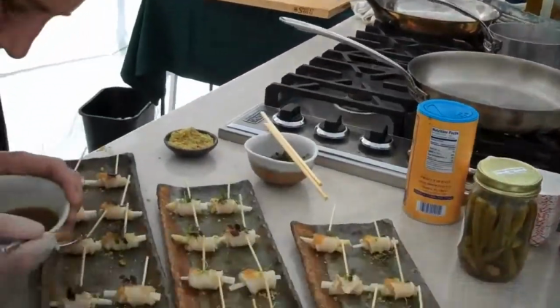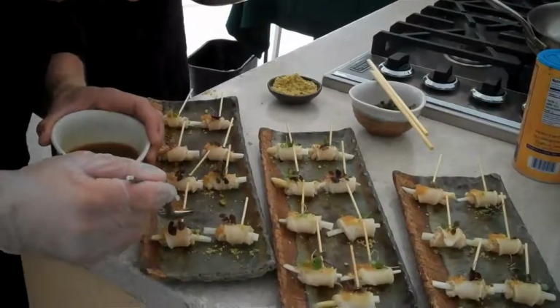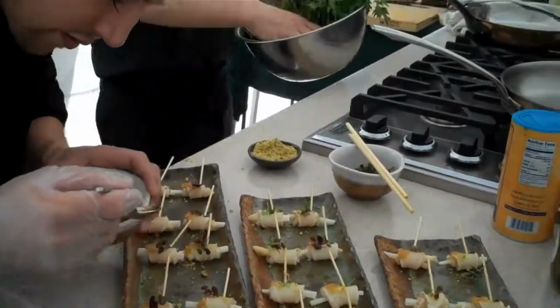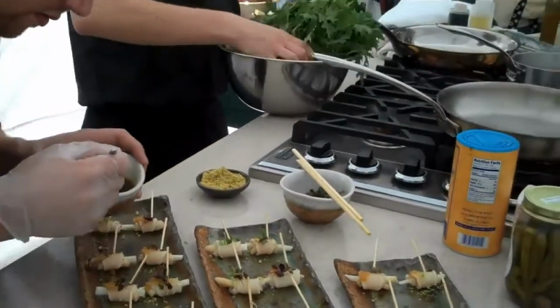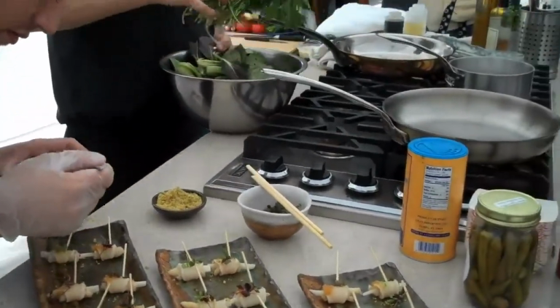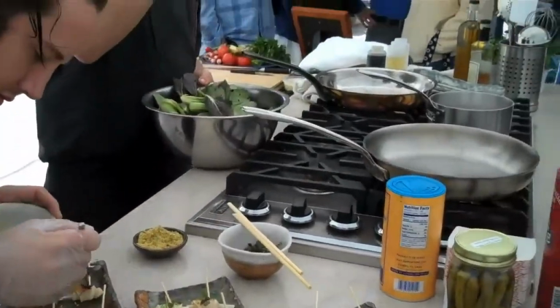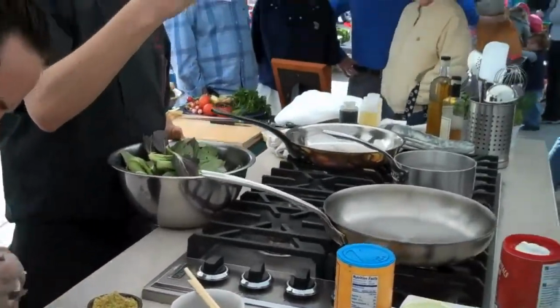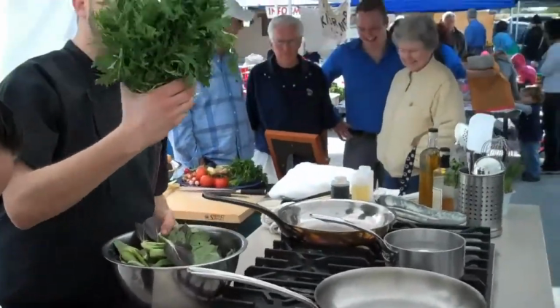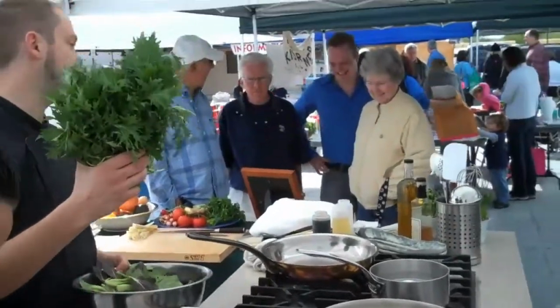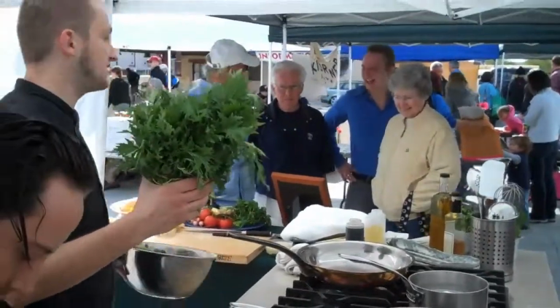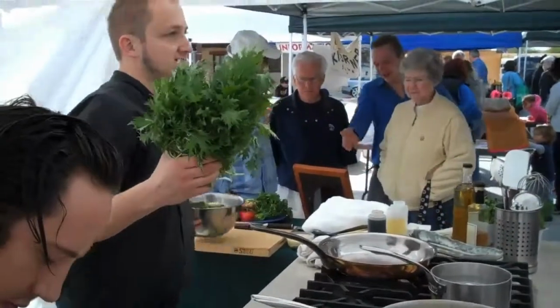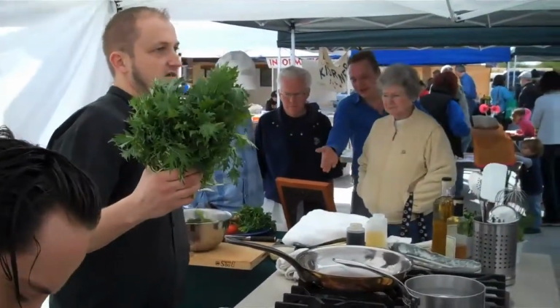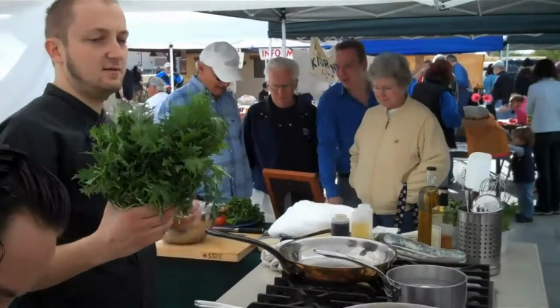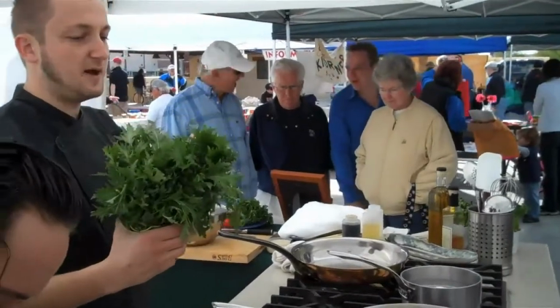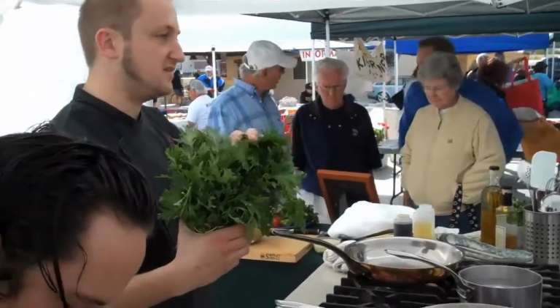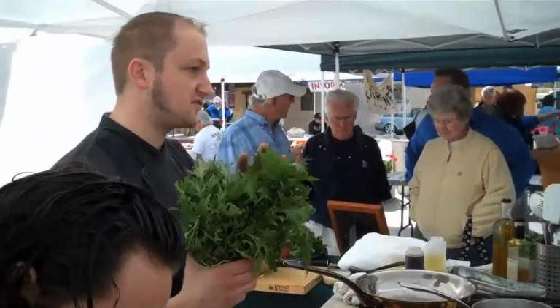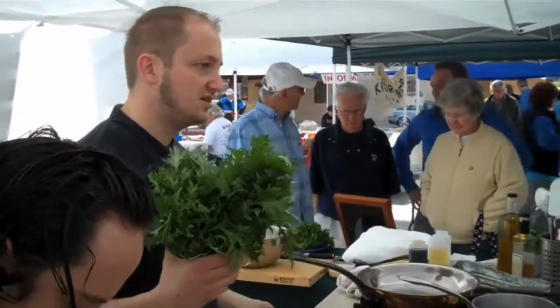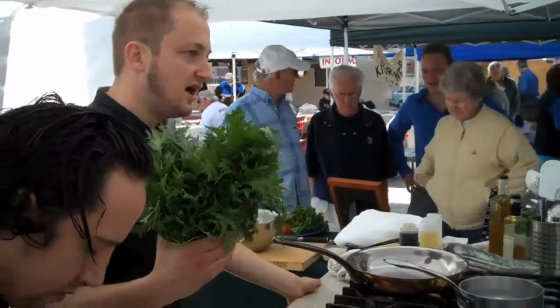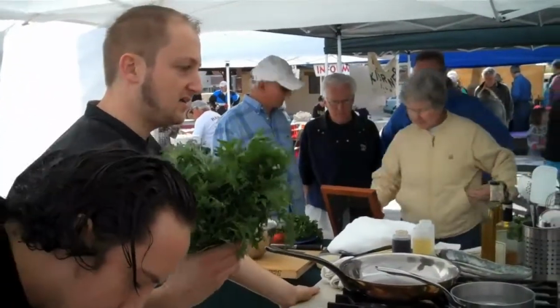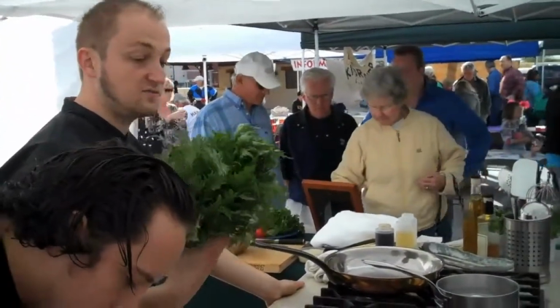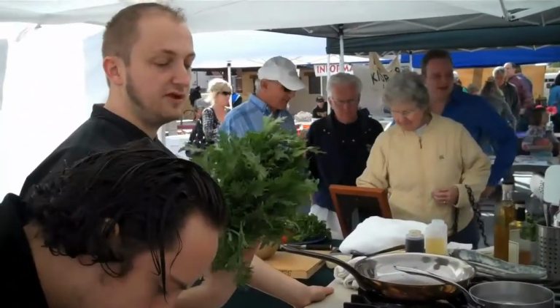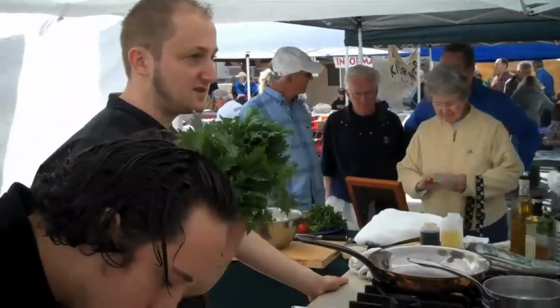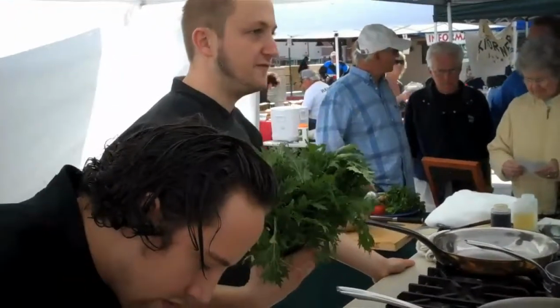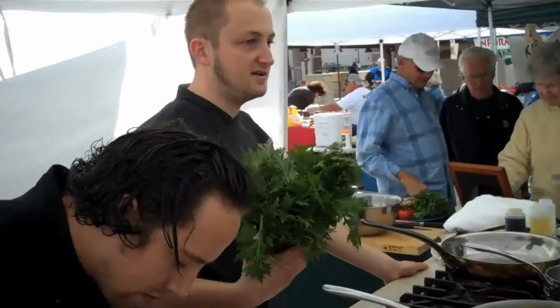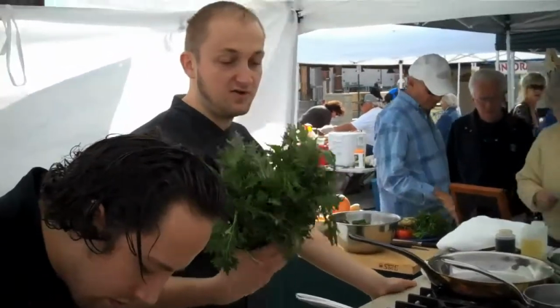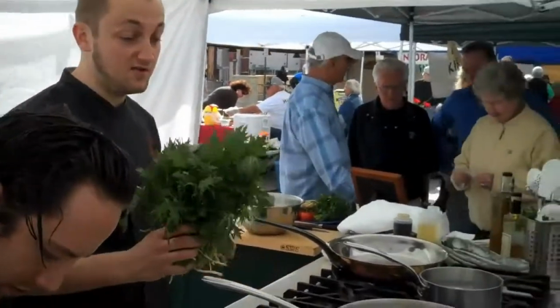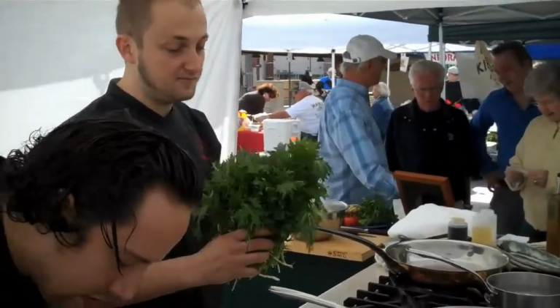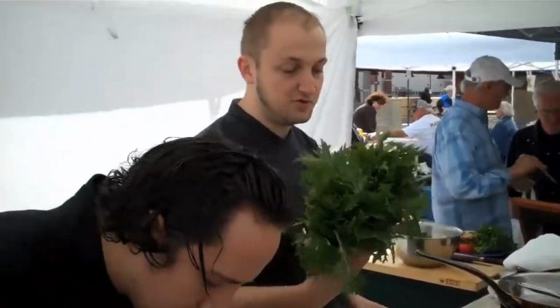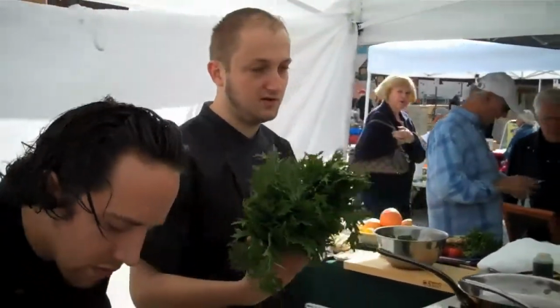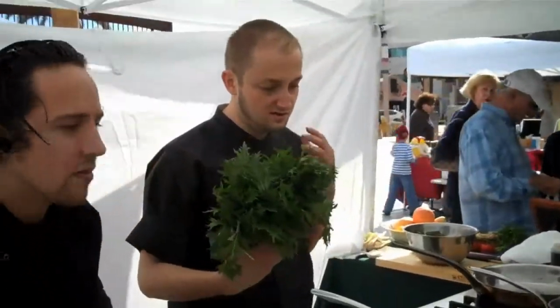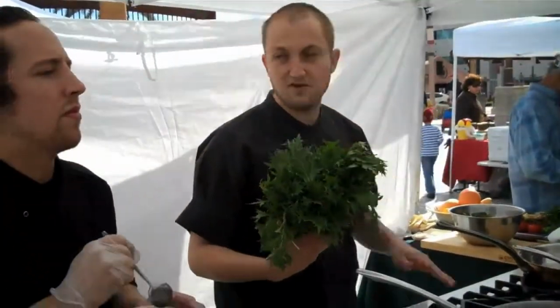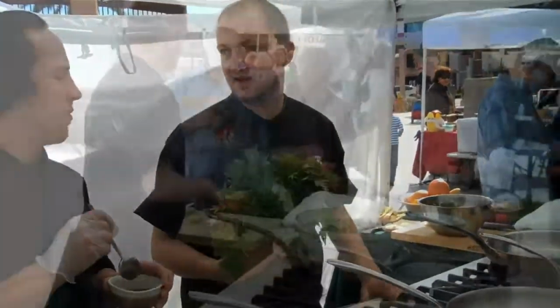I've got some beautiful mizuna. Mizuna is a massively great green — it's got a level of spice, a very nice crunch, and it's really, really good for you. It's got a lot of iron. It's beautiful.